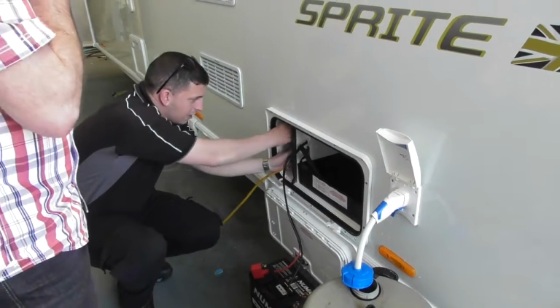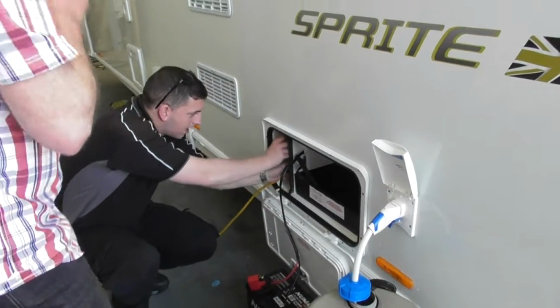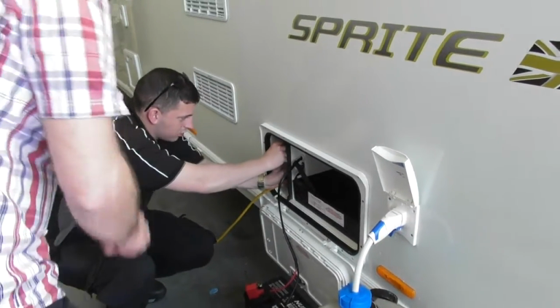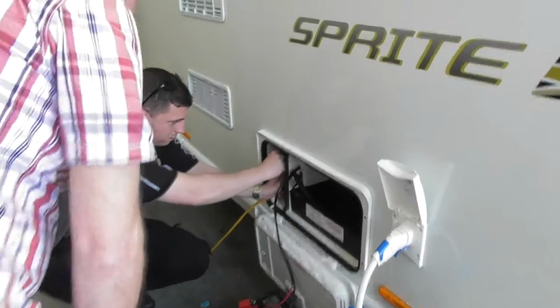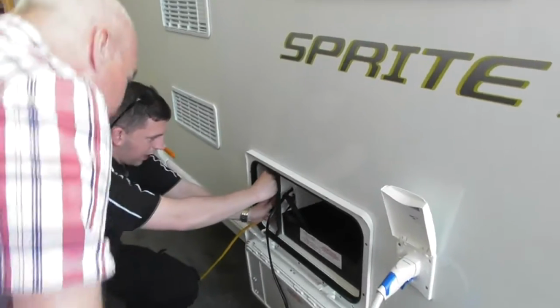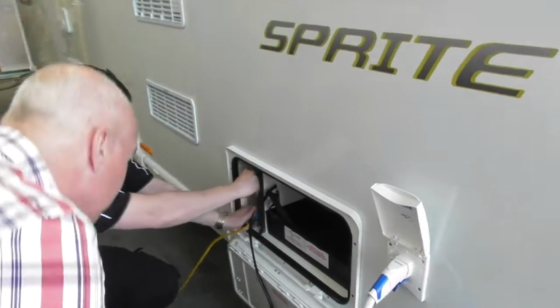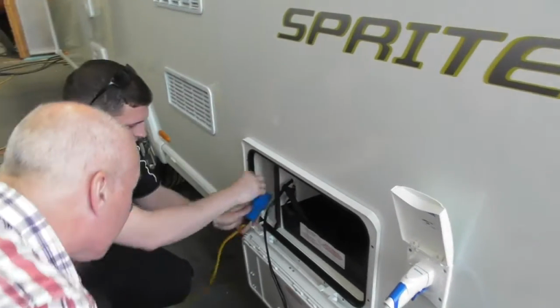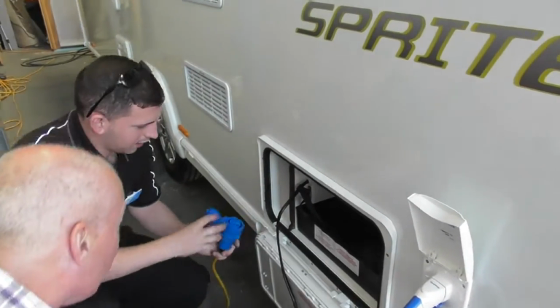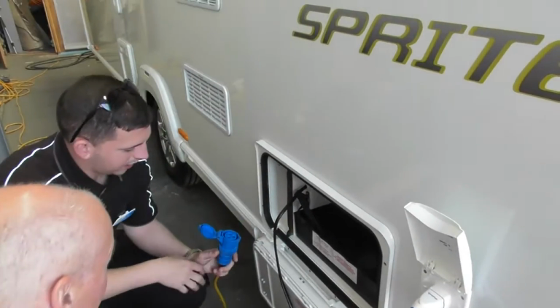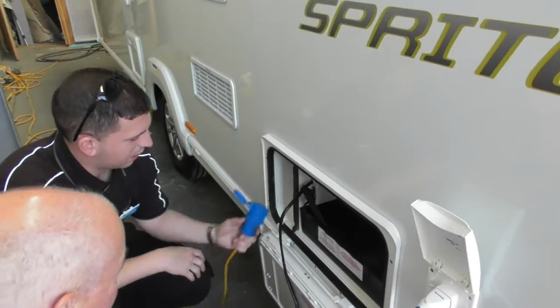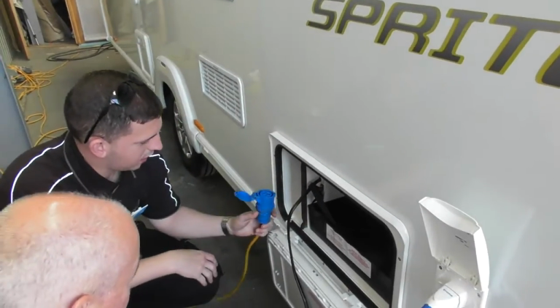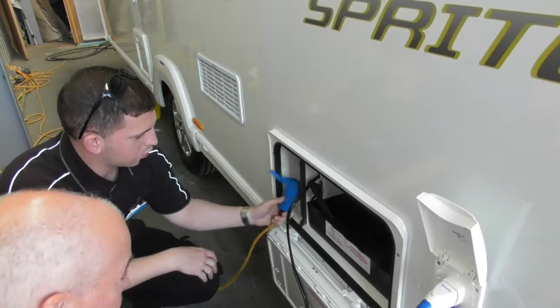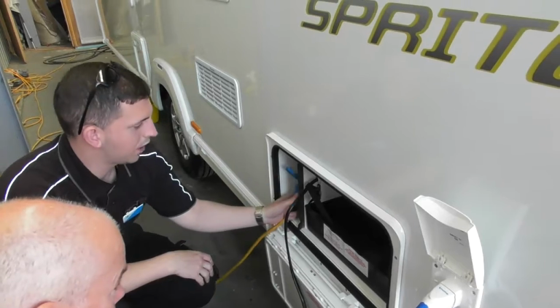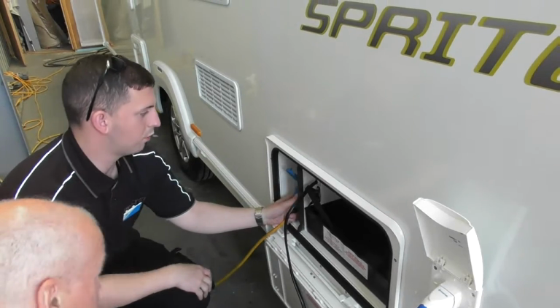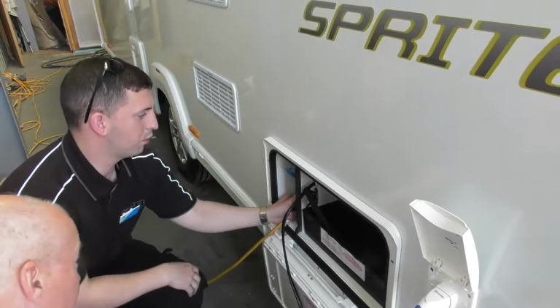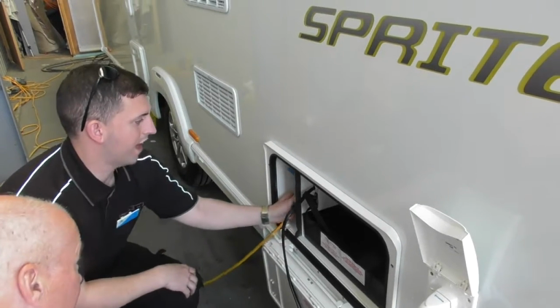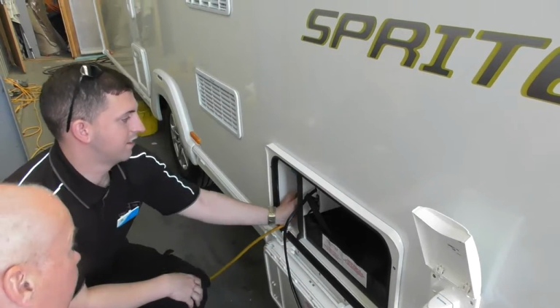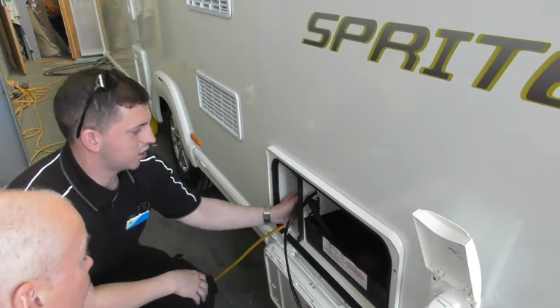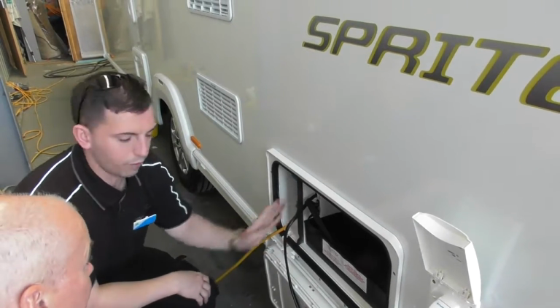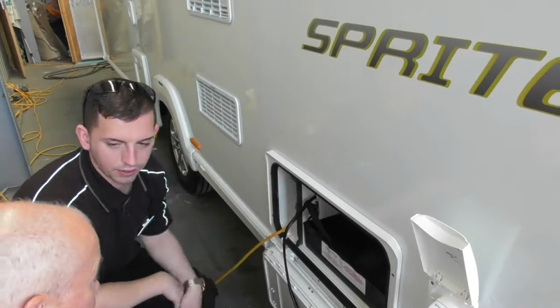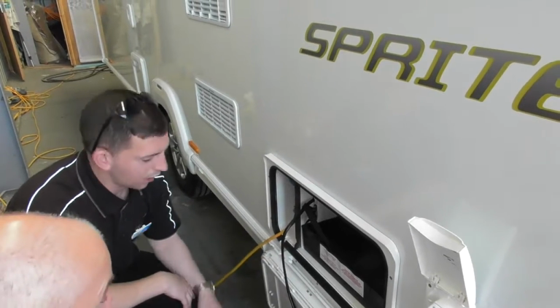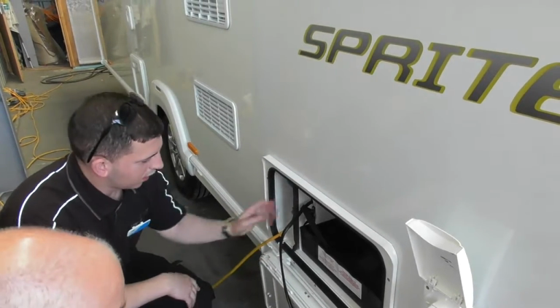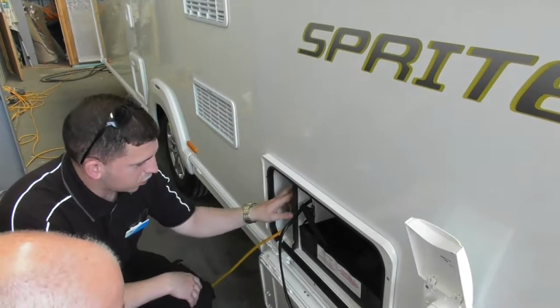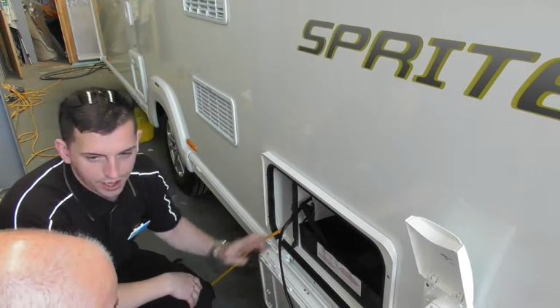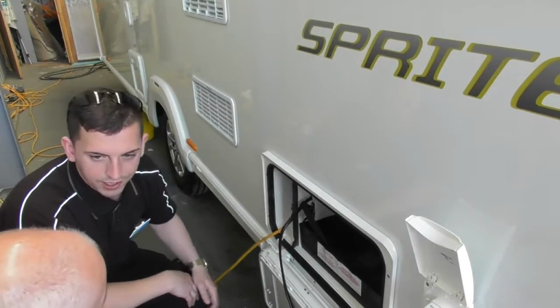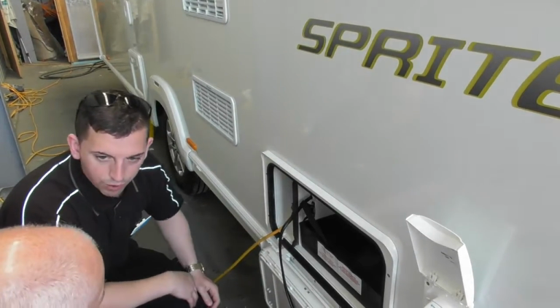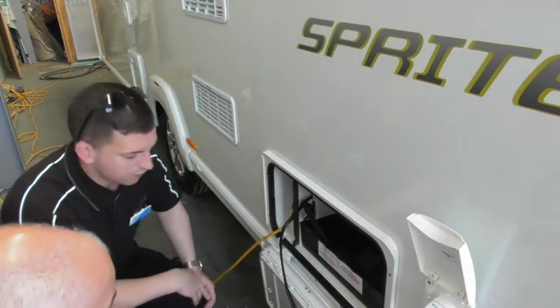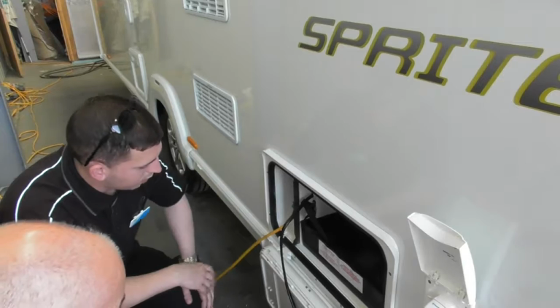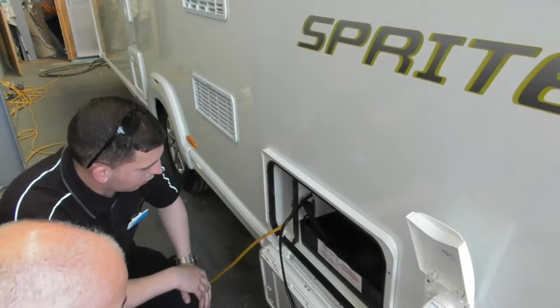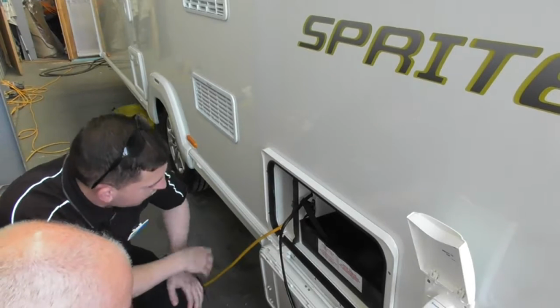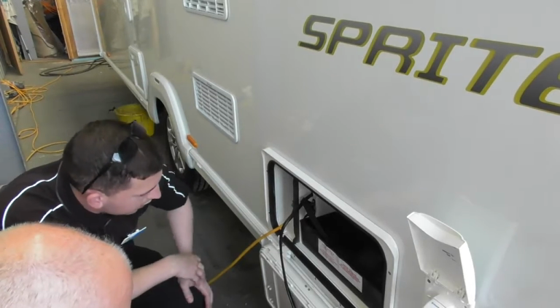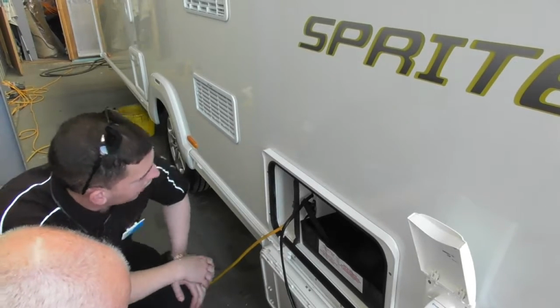And then your mains — just pull the capture back and it's out. Just make sure when you're putting that in, it's all the way in. You don't want it arcing and welding to it and sort of thing.